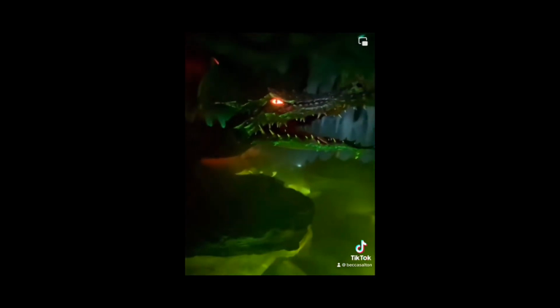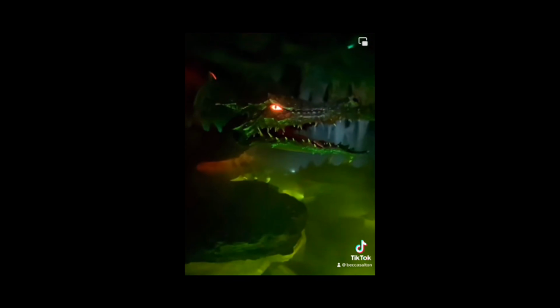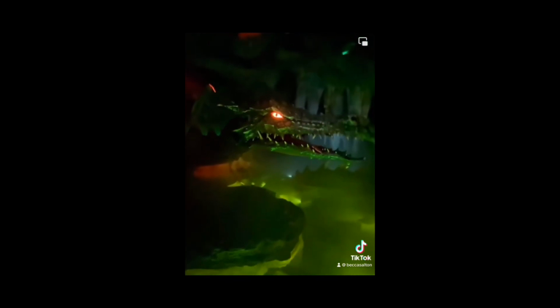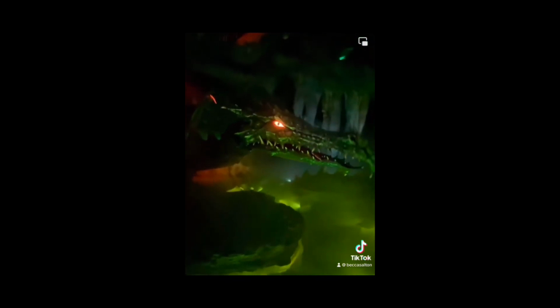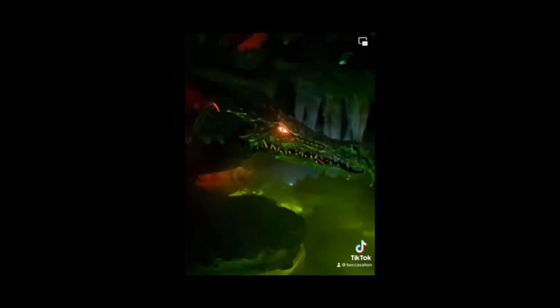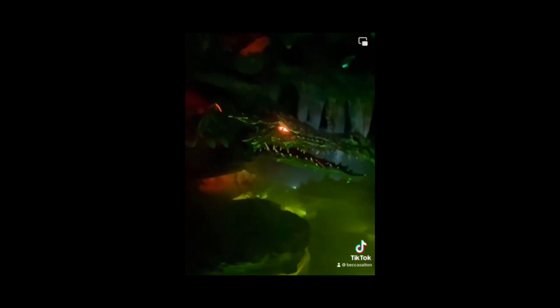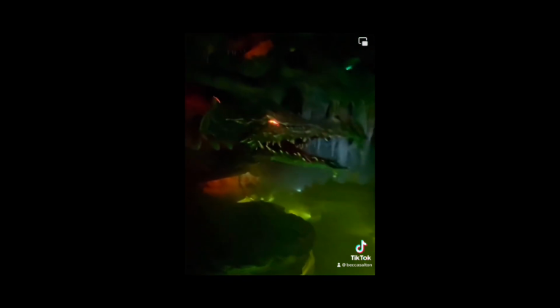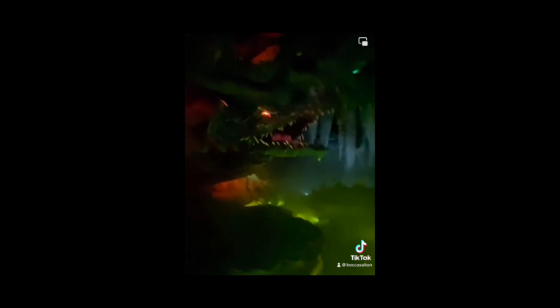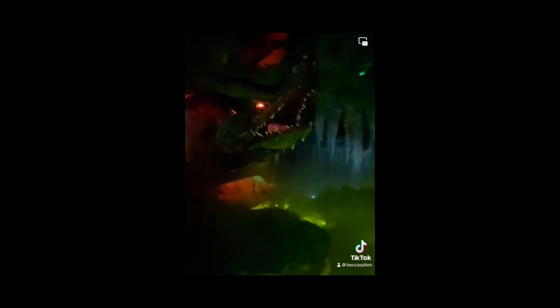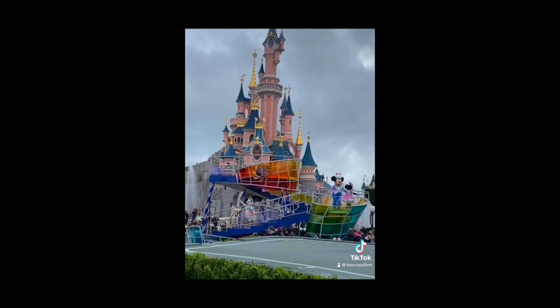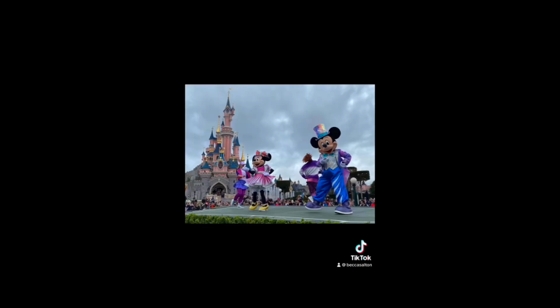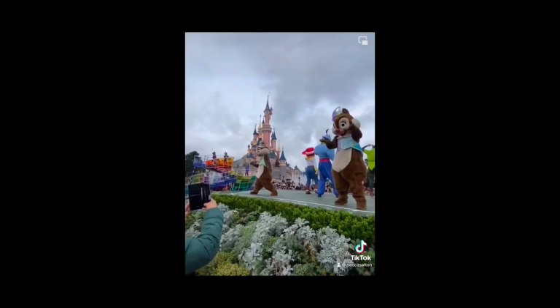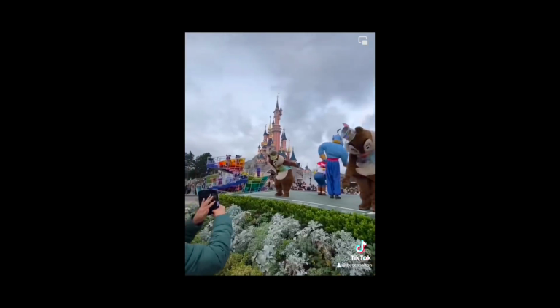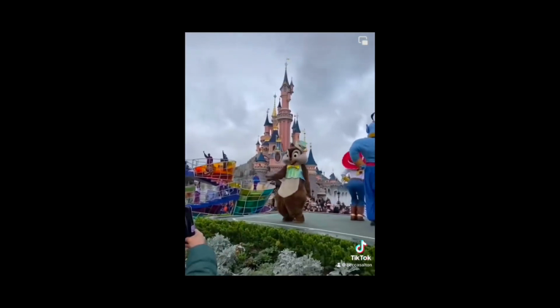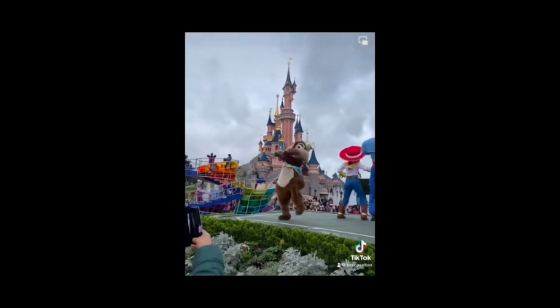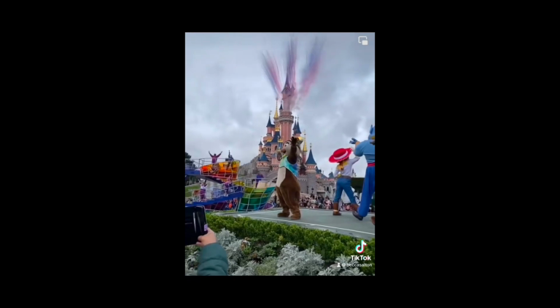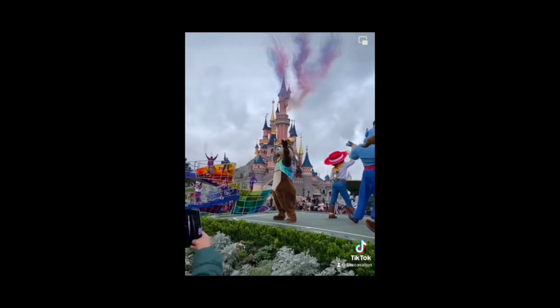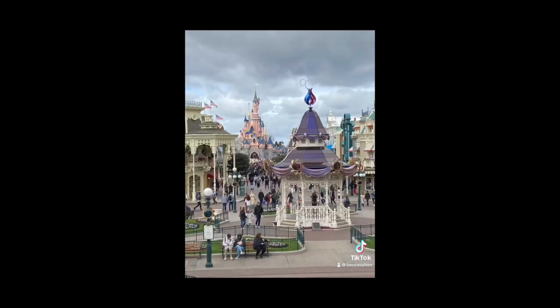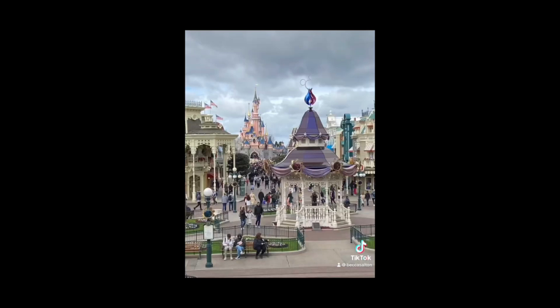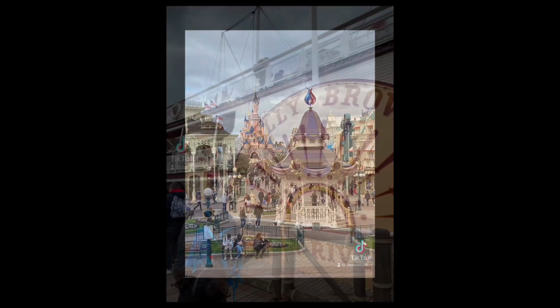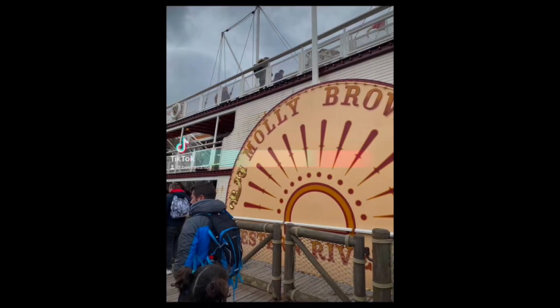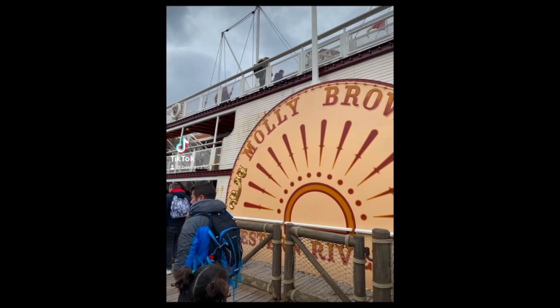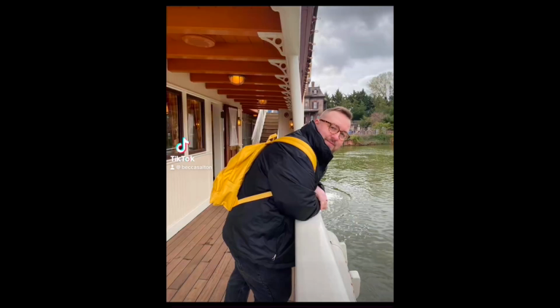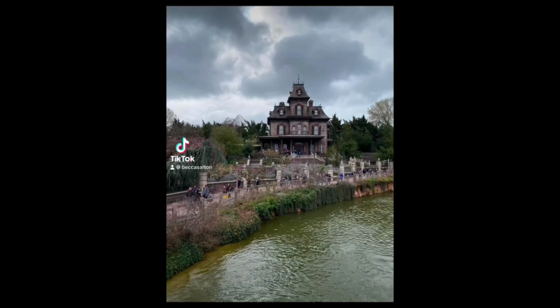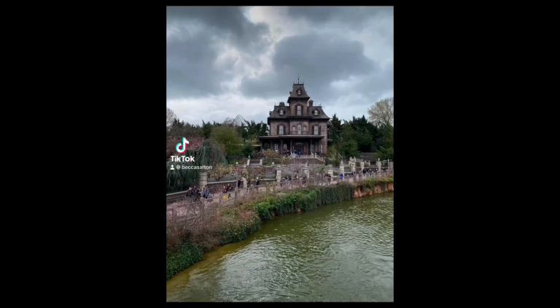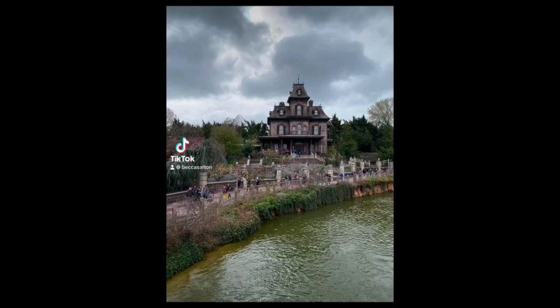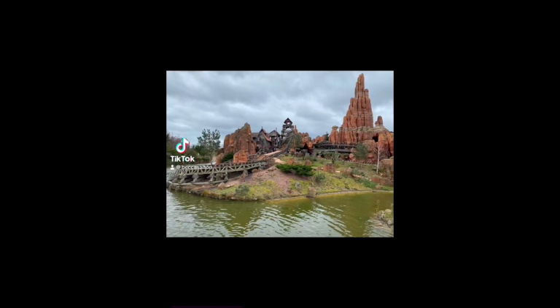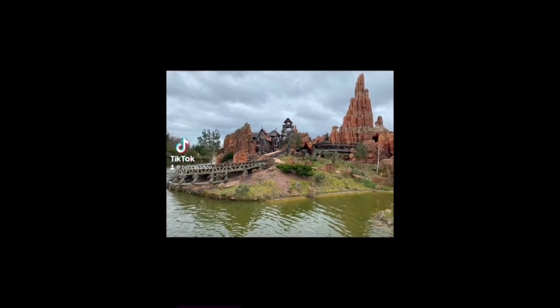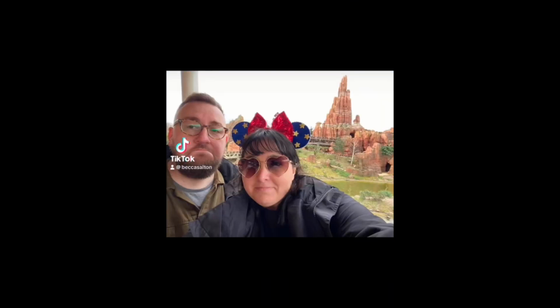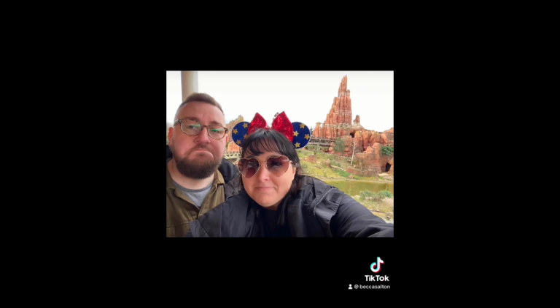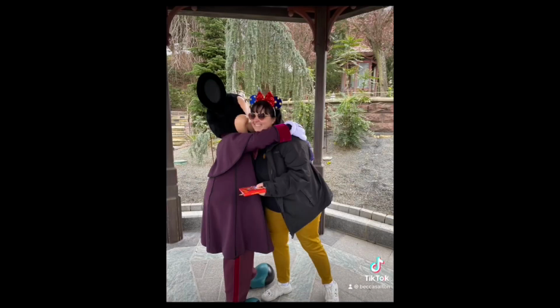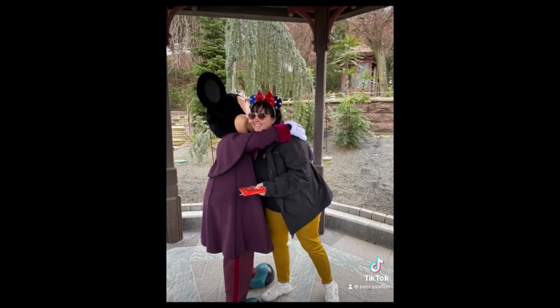We woke the dragon up from underneath the castle. Then we got our spot for Dream and Shine Brighter, which was our first time seeing it, and it was amazing — it didn't disappoint. Then we went on the Molly Brown around Big Thunder Mountain, though we were sad Big Thunder Mountain wasn't open because that's our favourite.